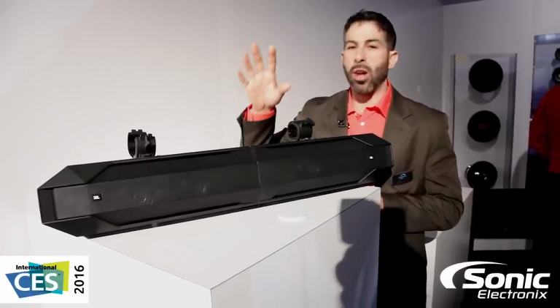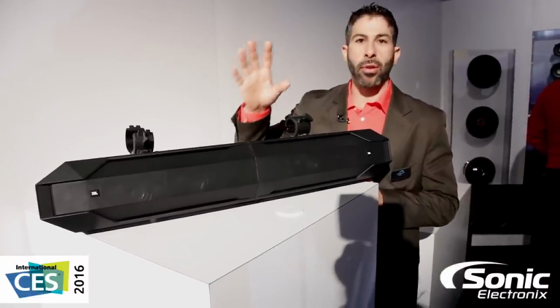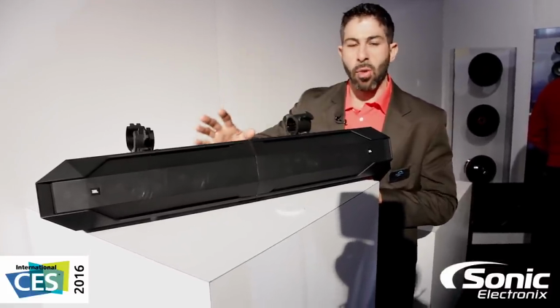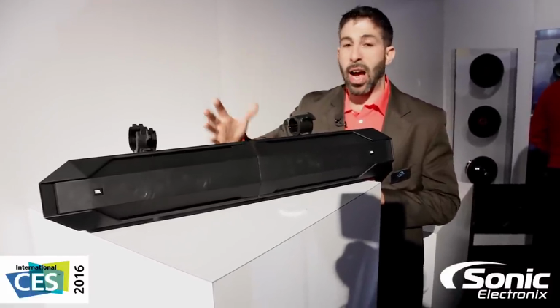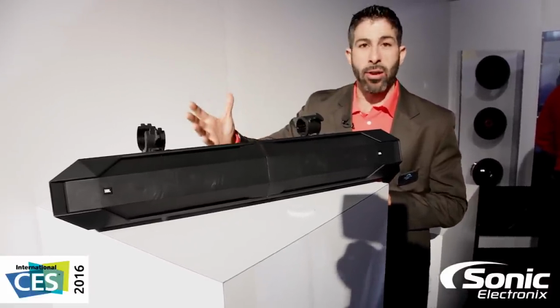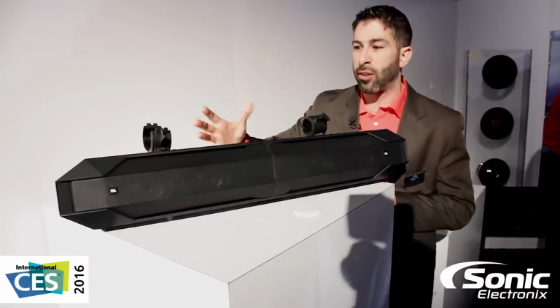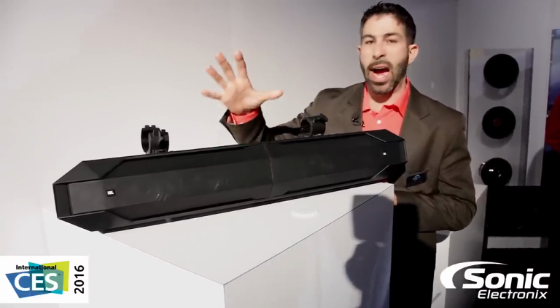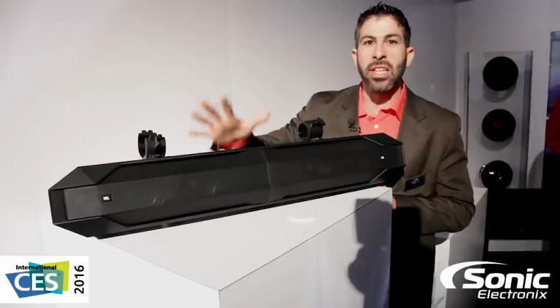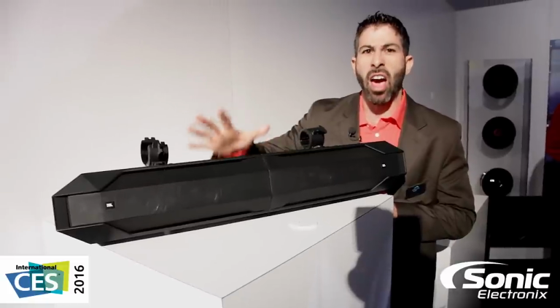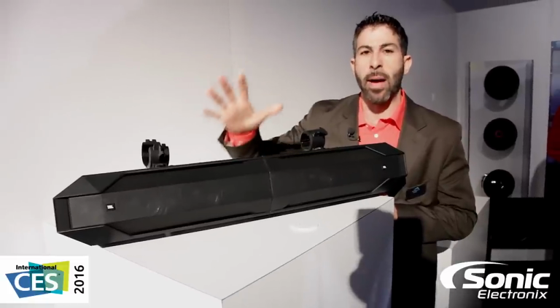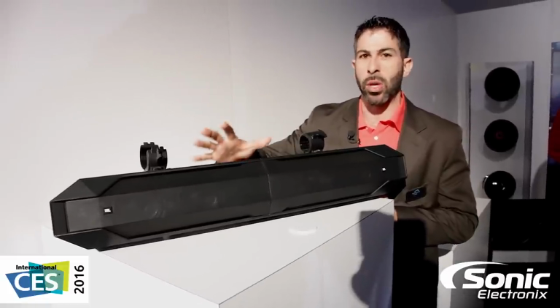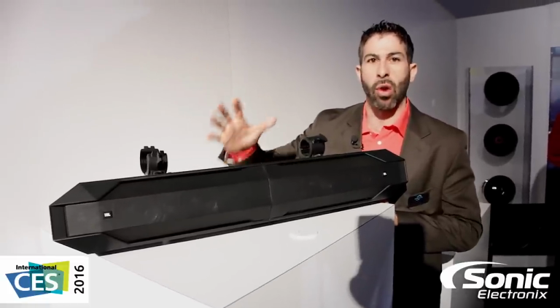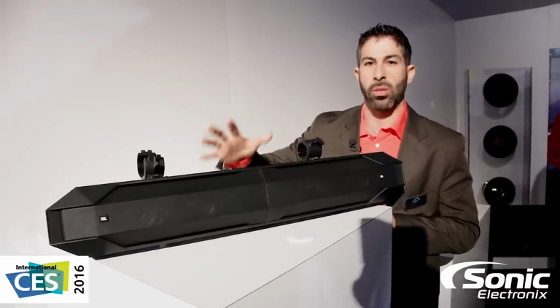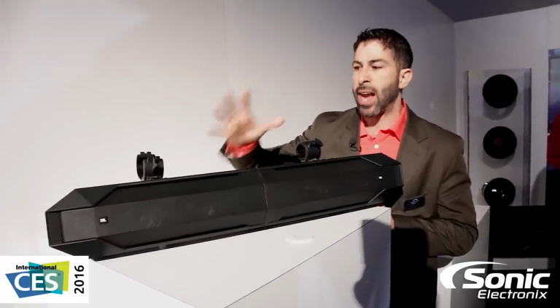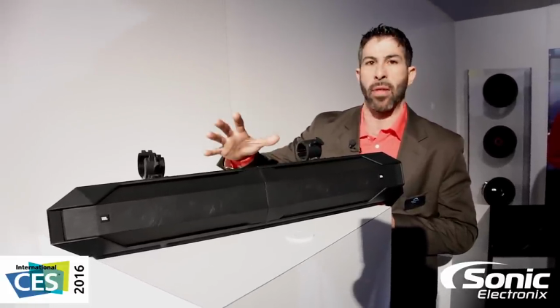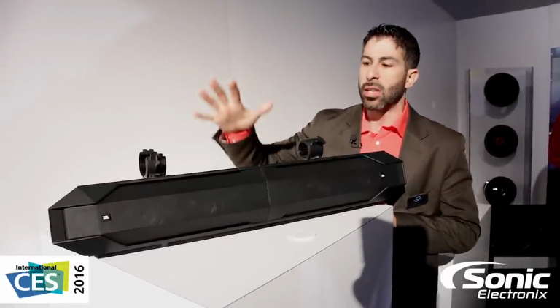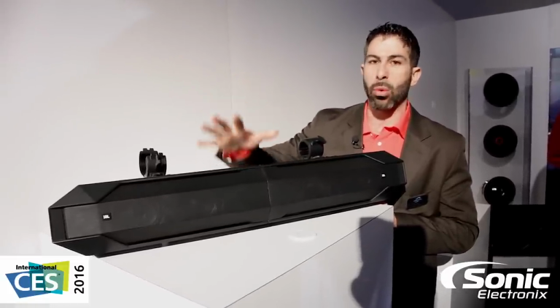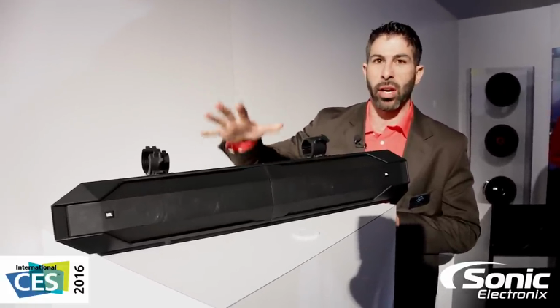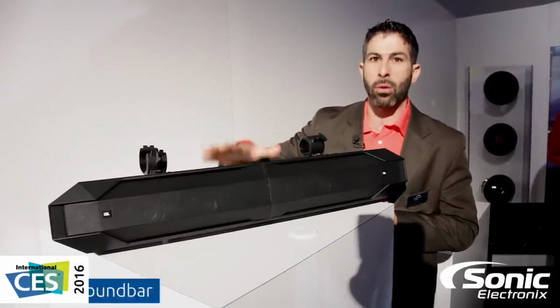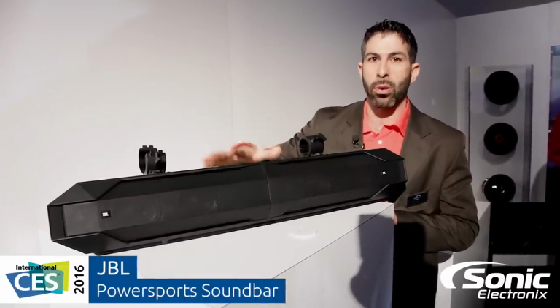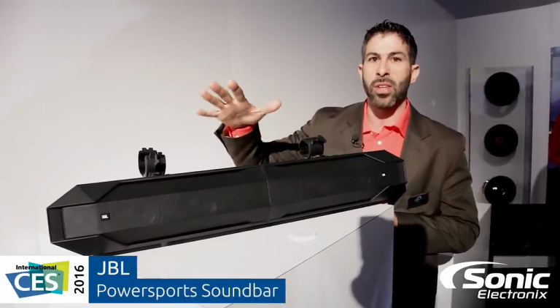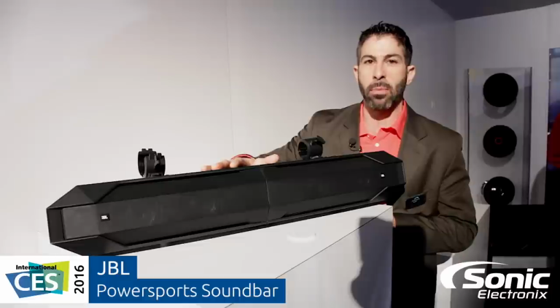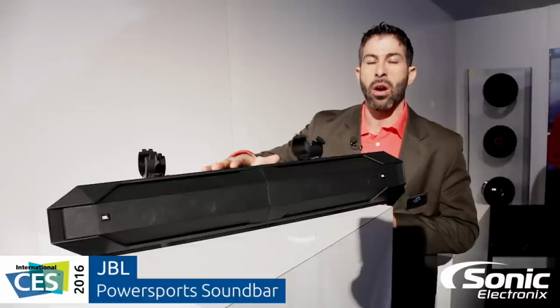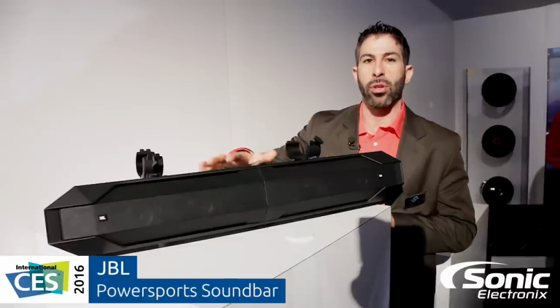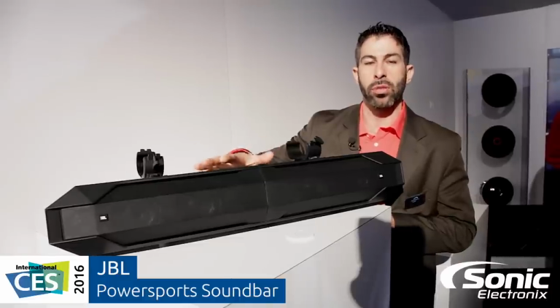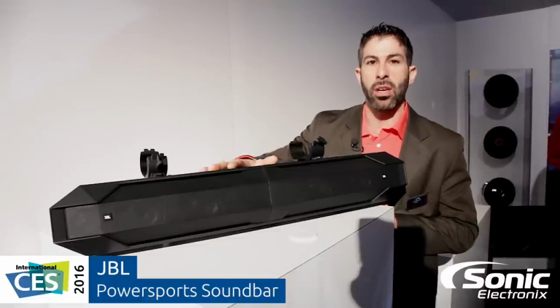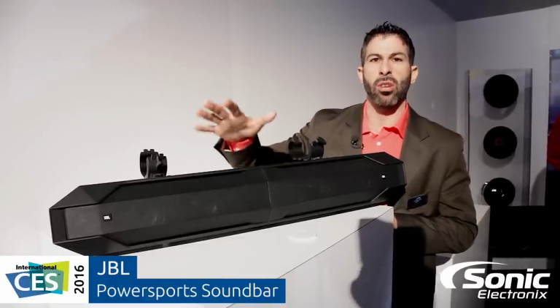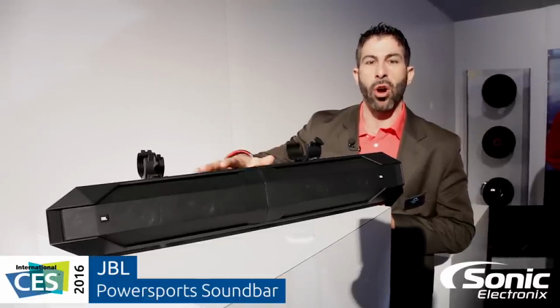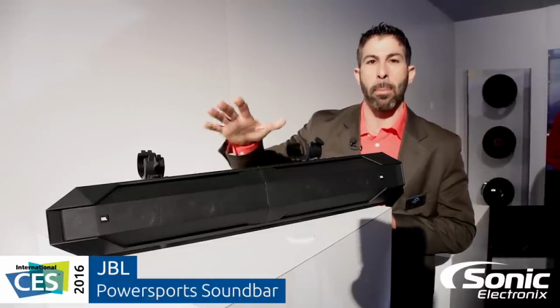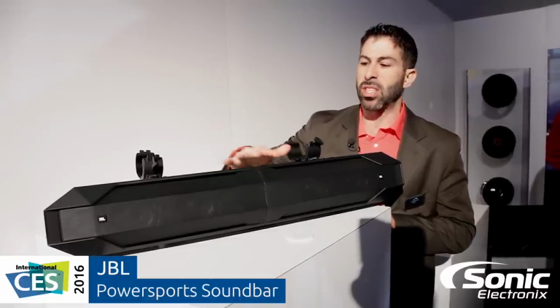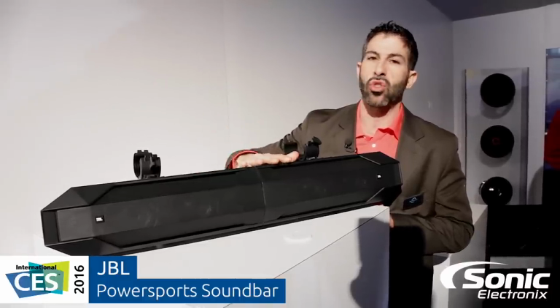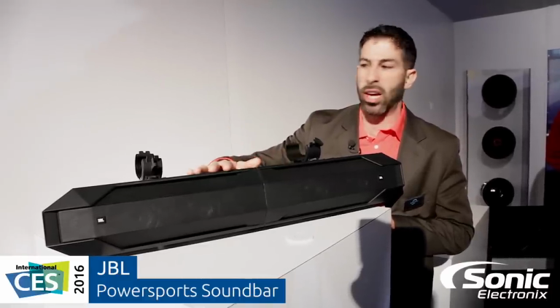I know when we're out there in the dirt riding — I'm a rider myself — I need to have that music. We know it drives us and we're passionate about that. So now we're delivering a PowerSports soundbar for your UTV, your golf cart, and your boat. This thing is super flexible.